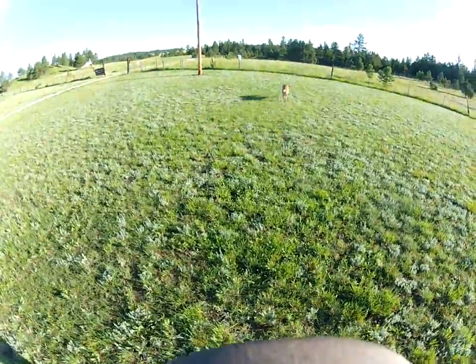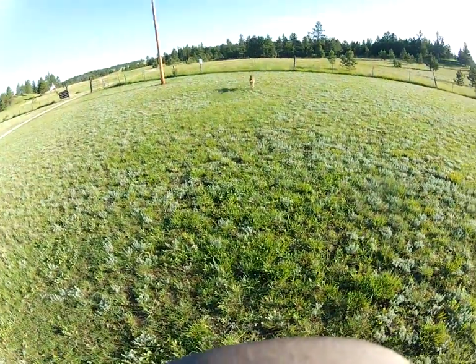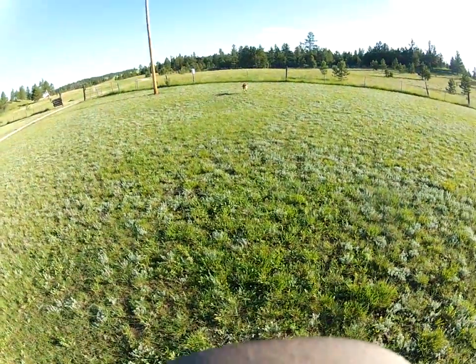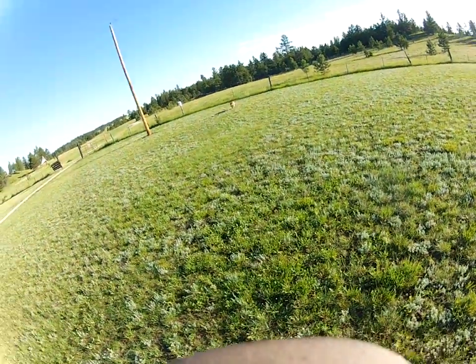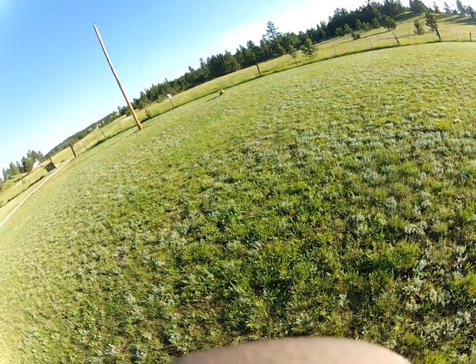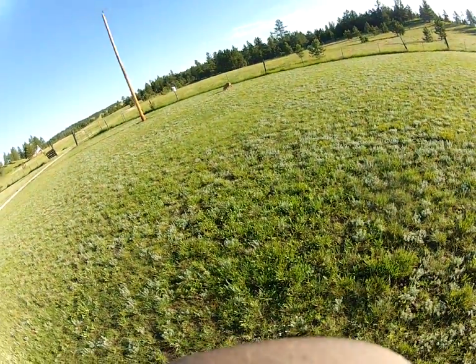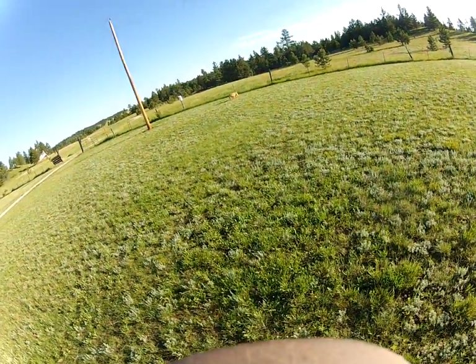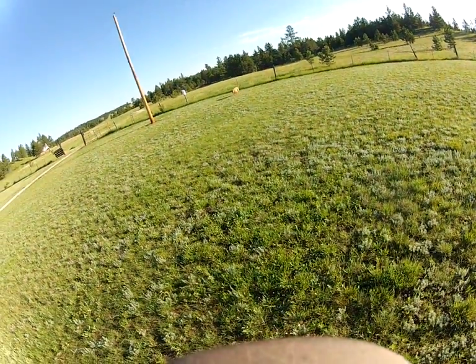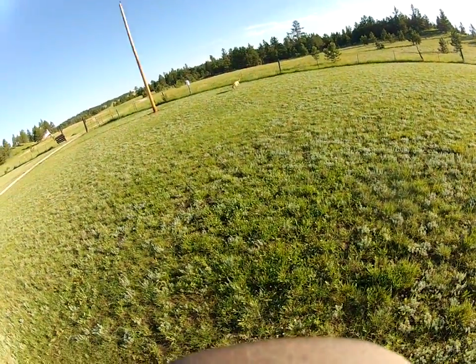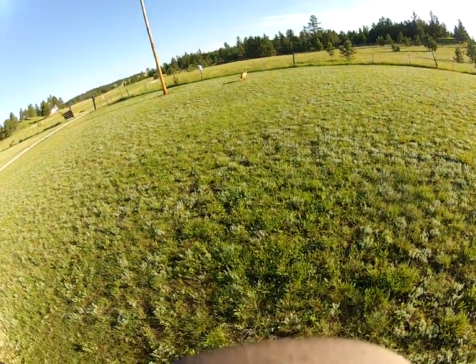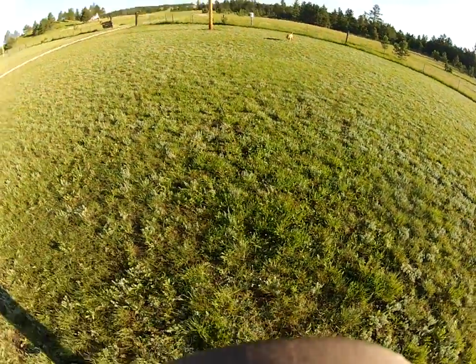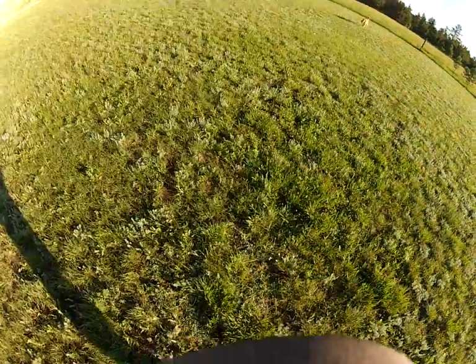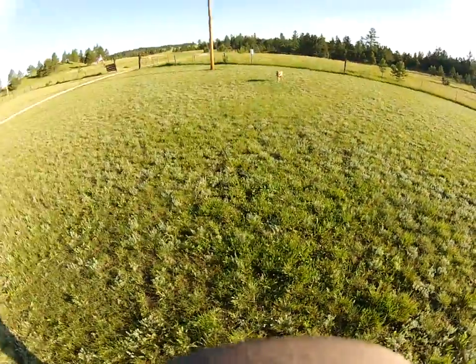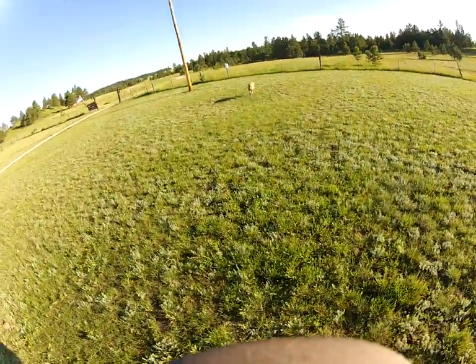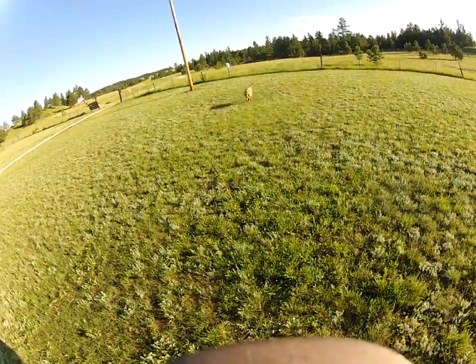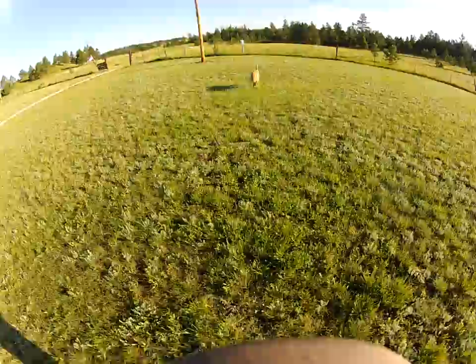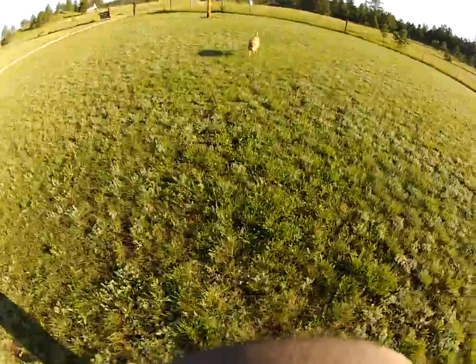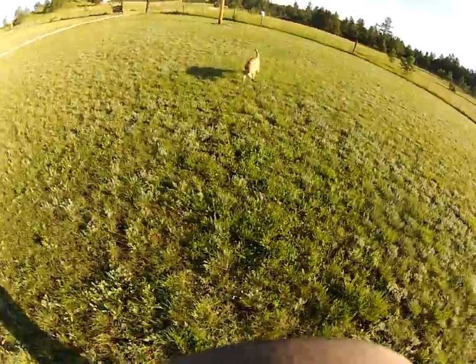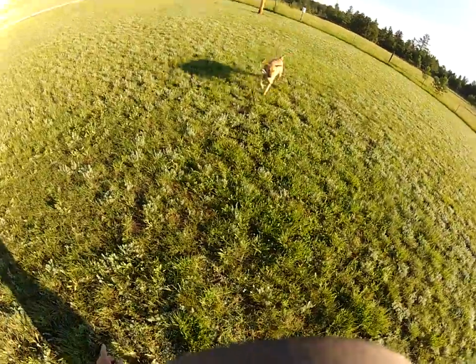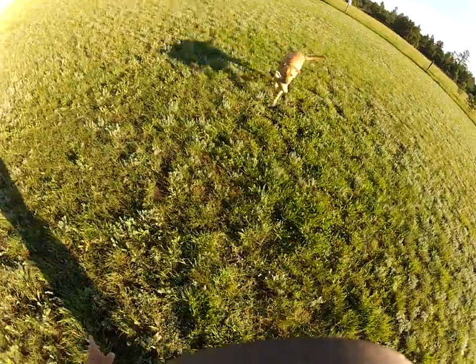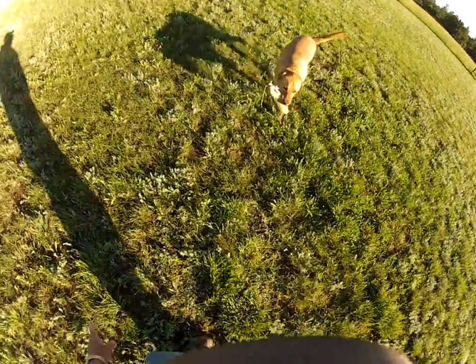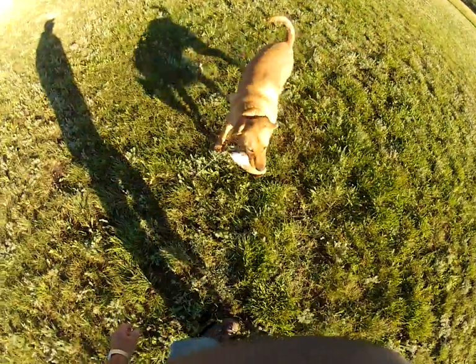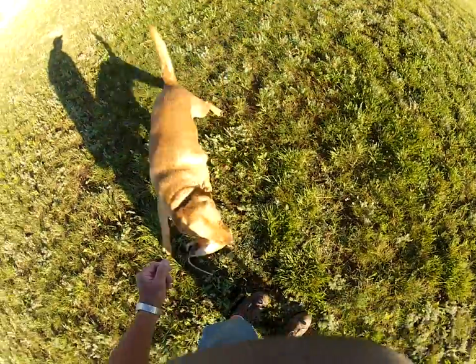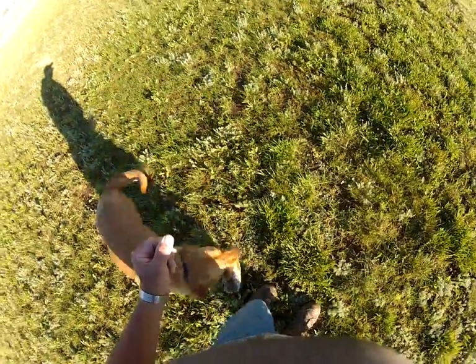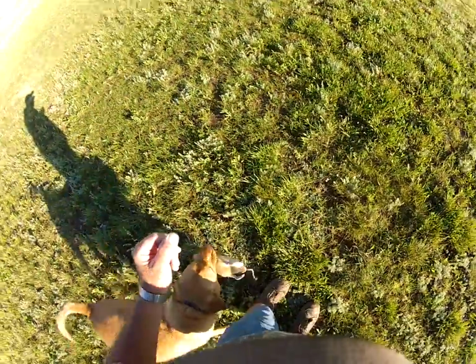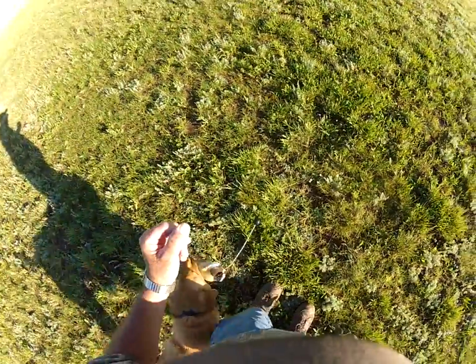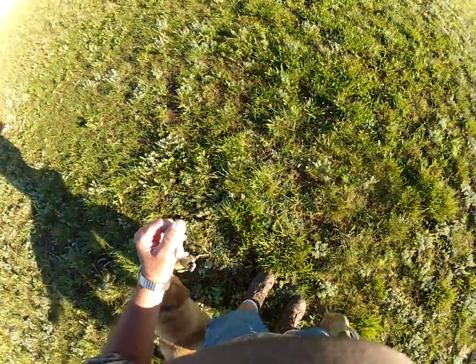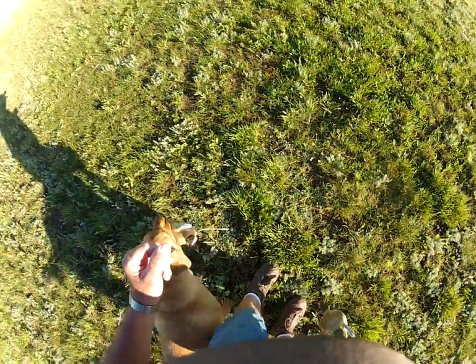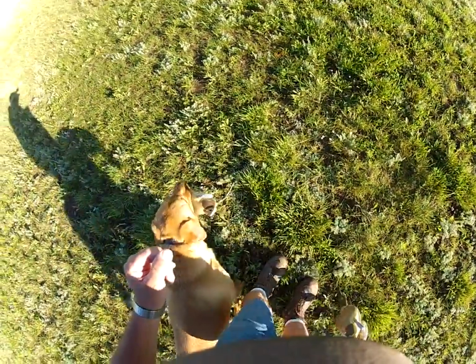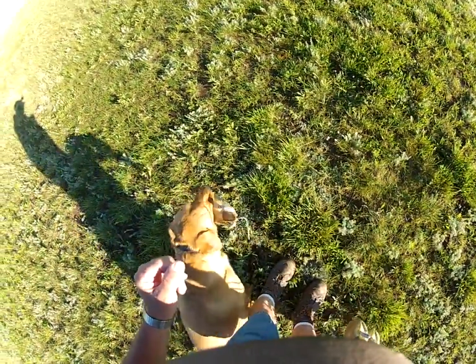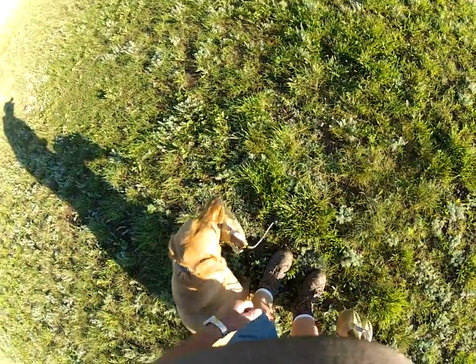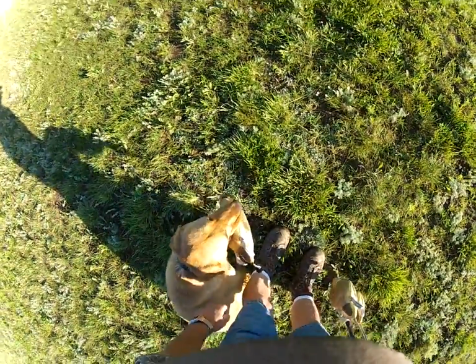So it's working on a lot of things: it's working on your heel command, your pivoting, your force fetch, but it's really to start to teach him that I want him to go a certain direction.